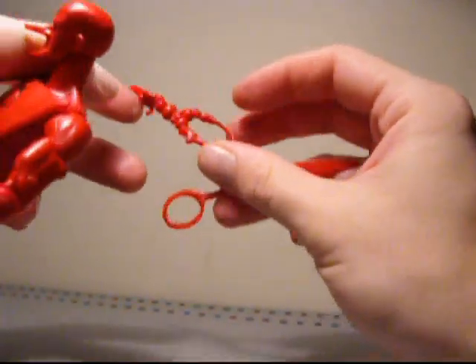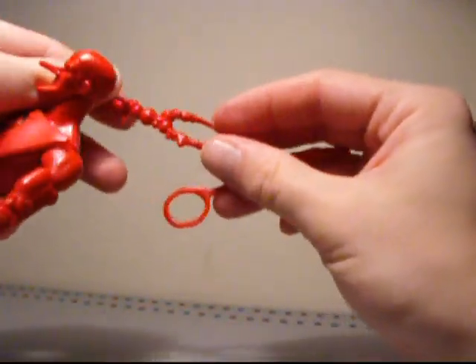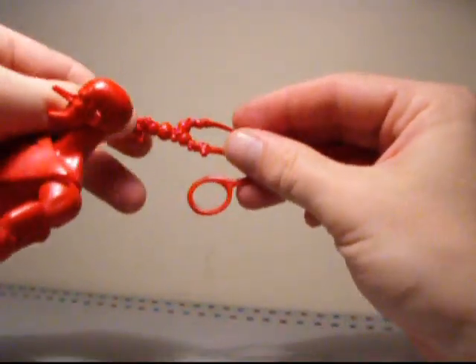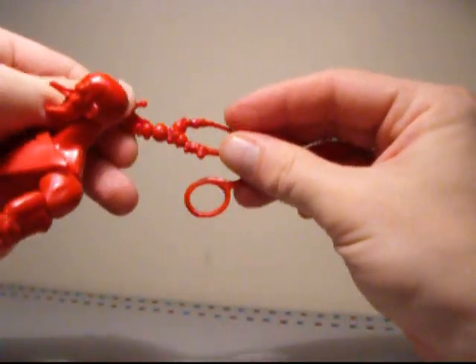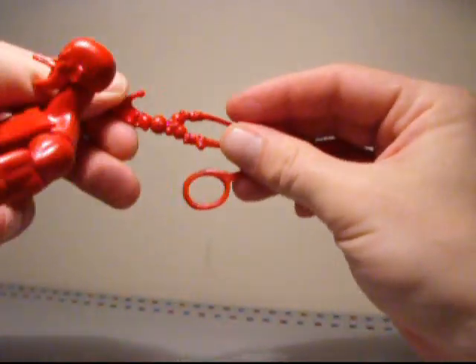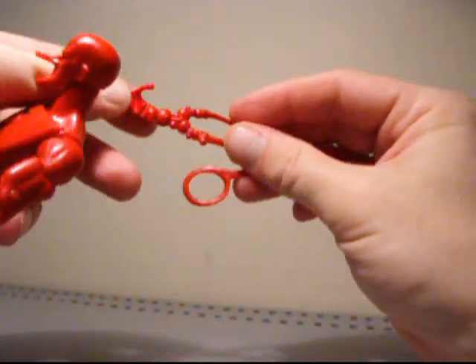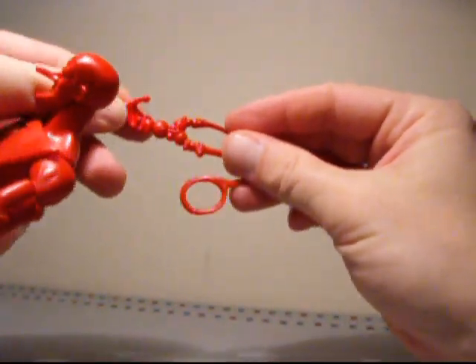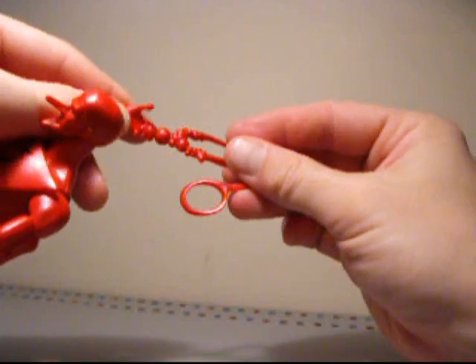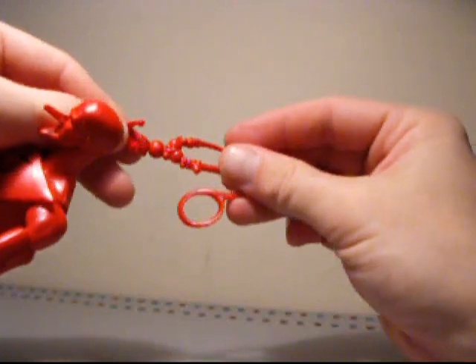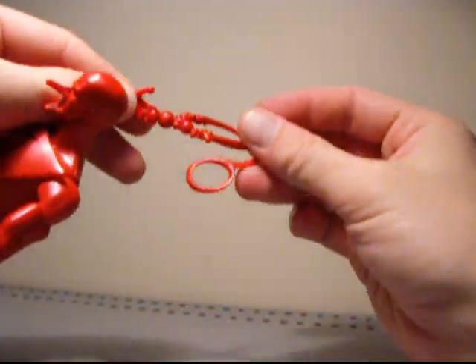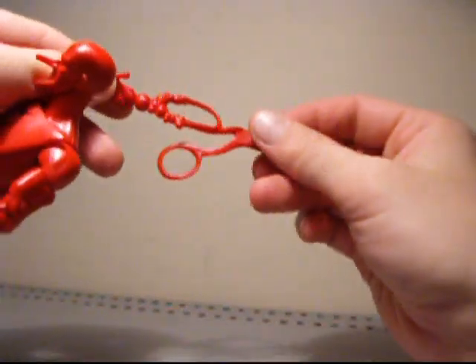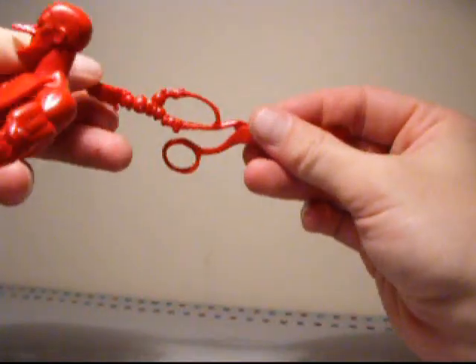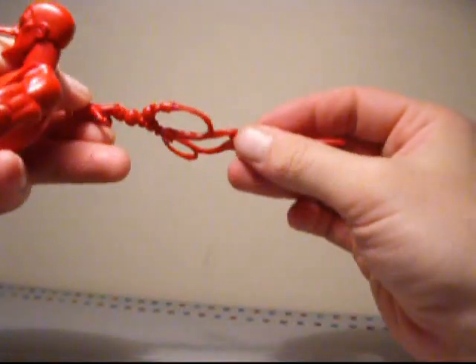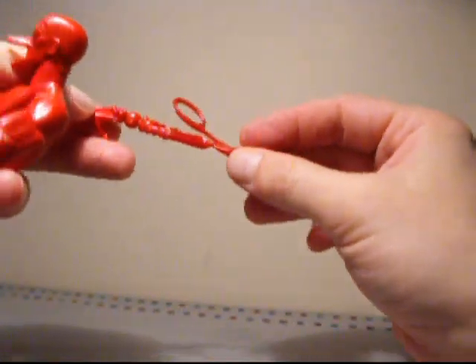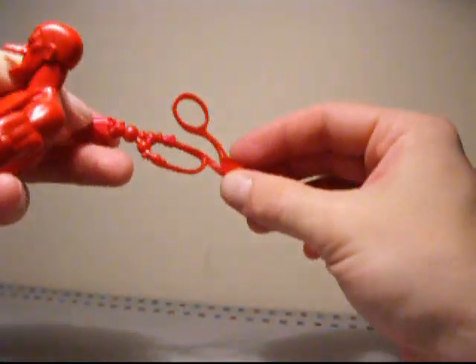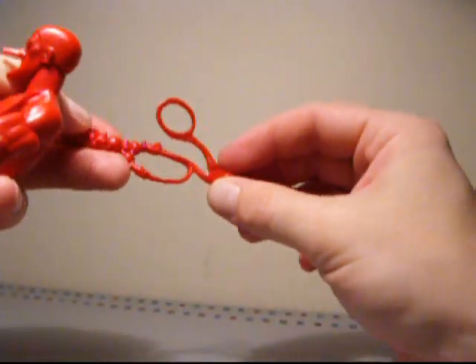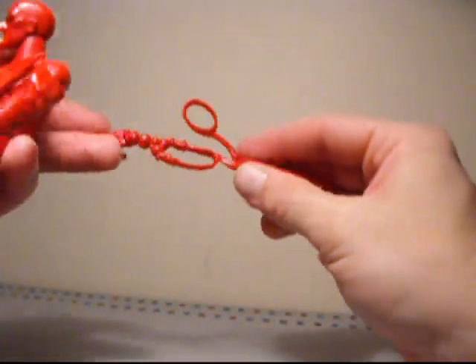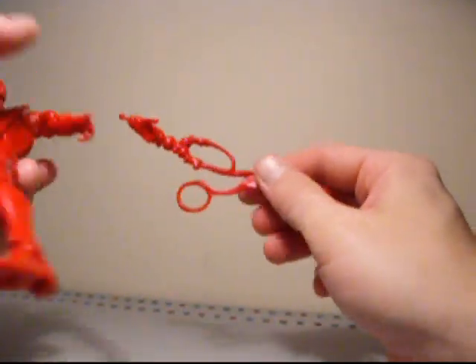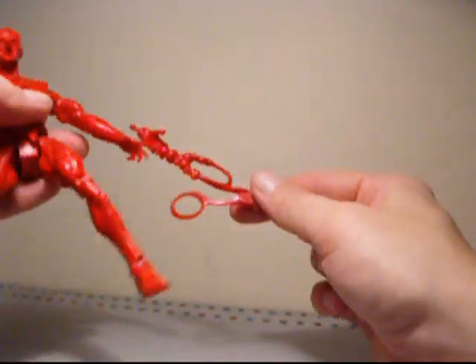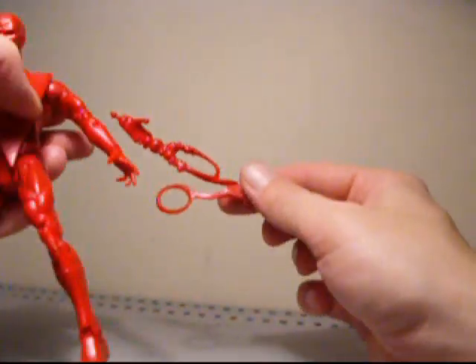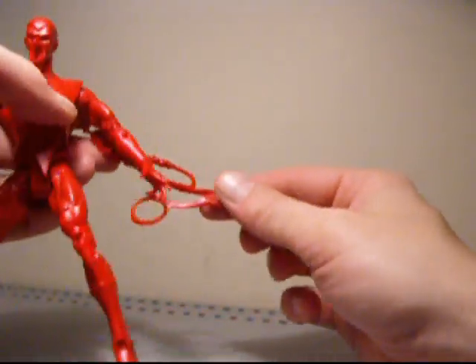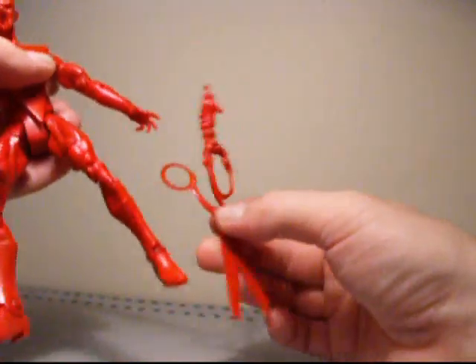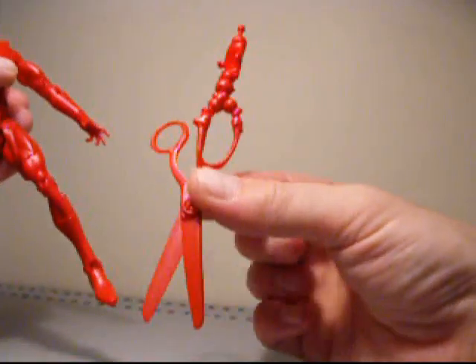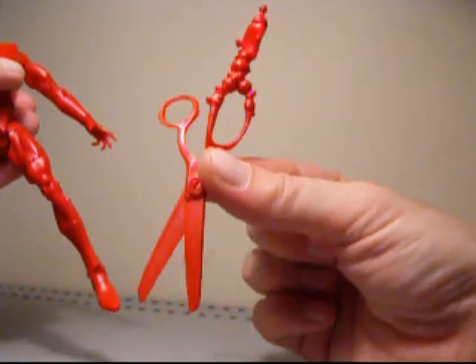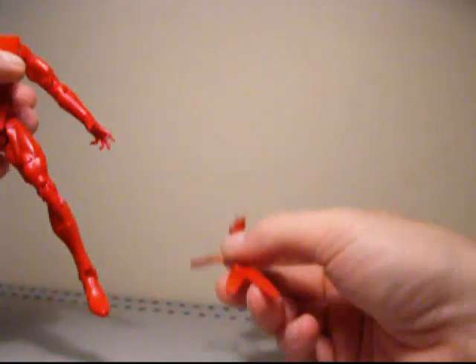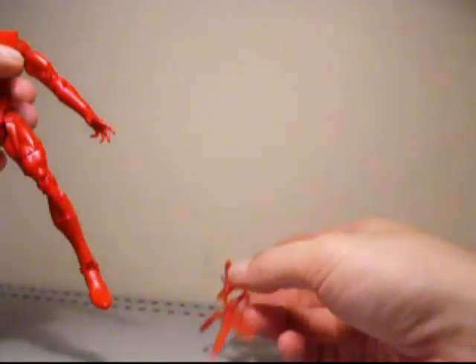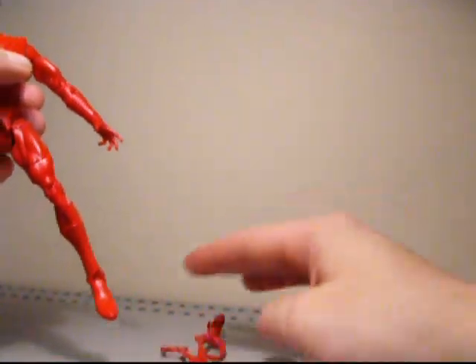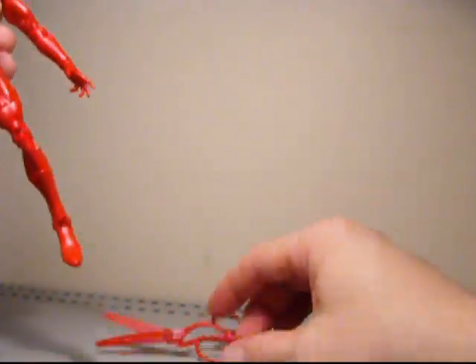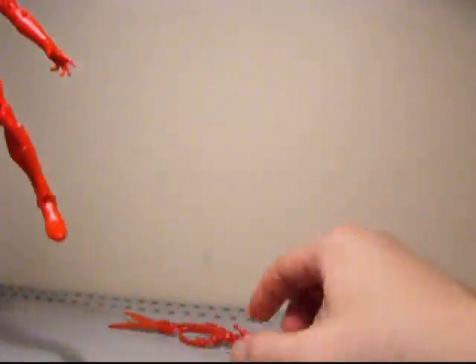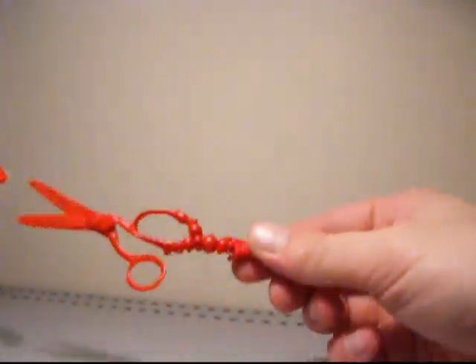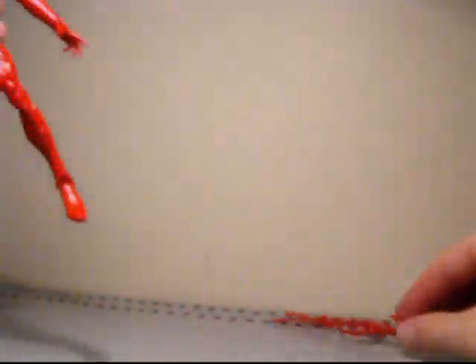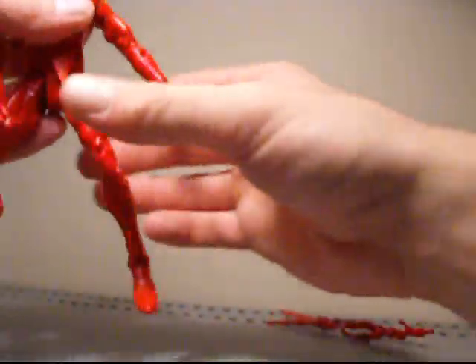It's kind of sad because Iron came with like two pieces — he came with a ball and chain and also a working wrench. And this guy only comes with a pair of scissors. But yeah, enough about that. Let's get into the figure now.